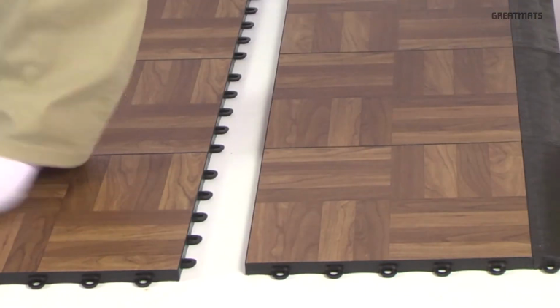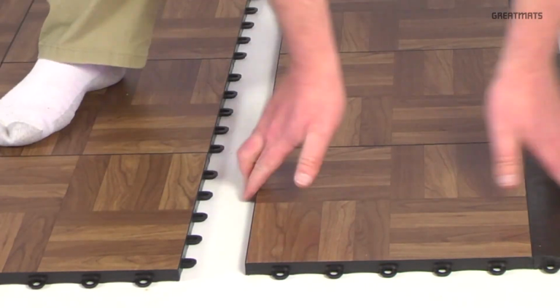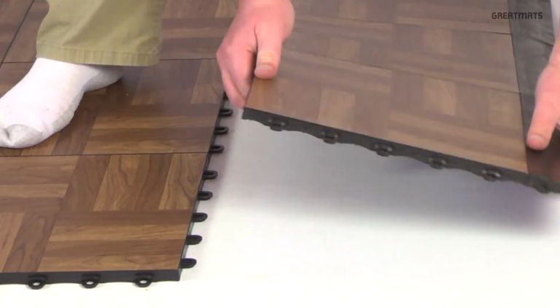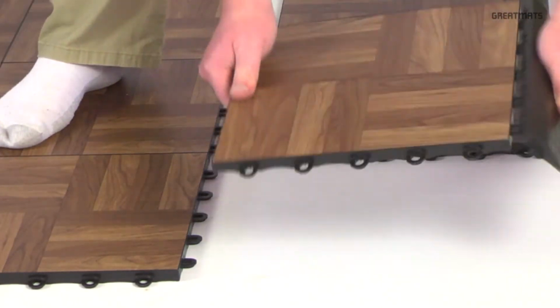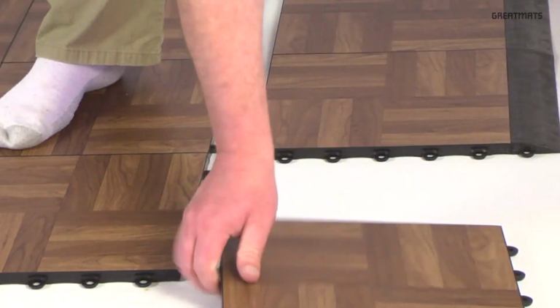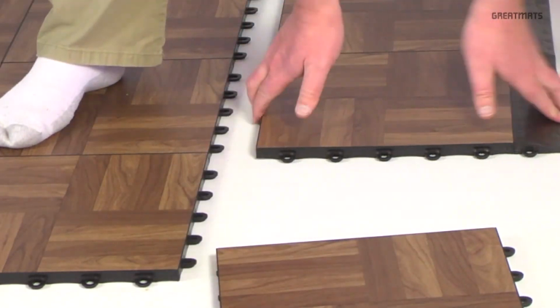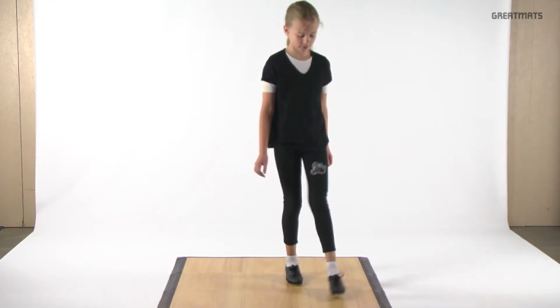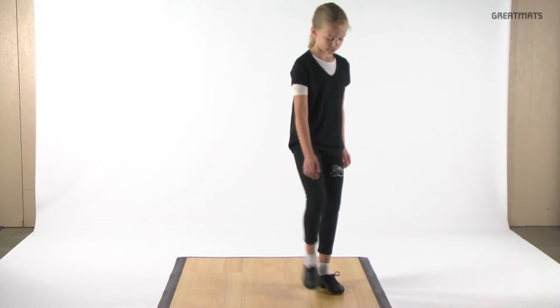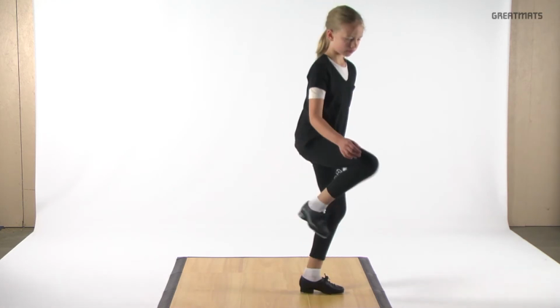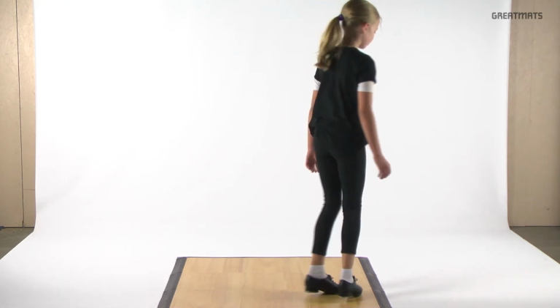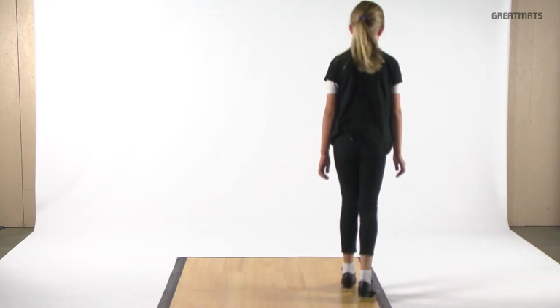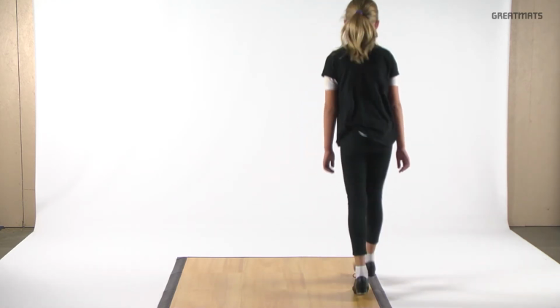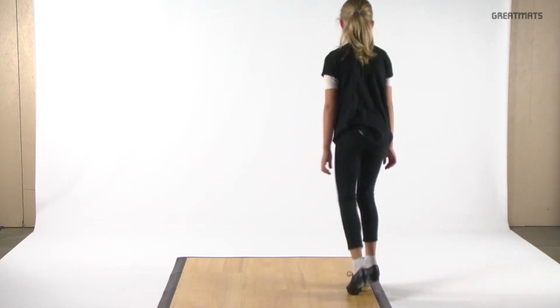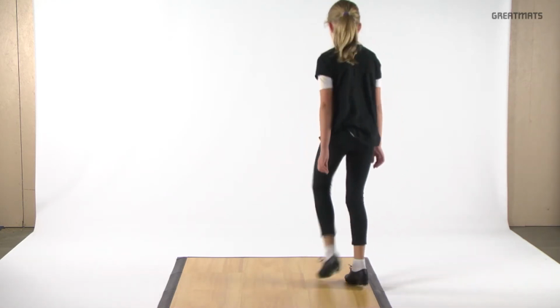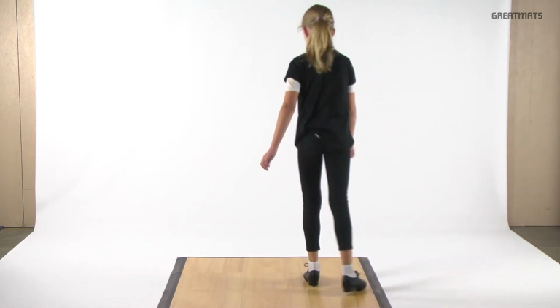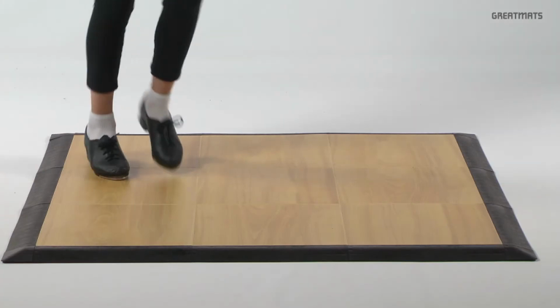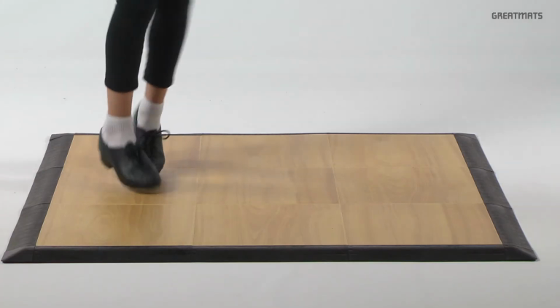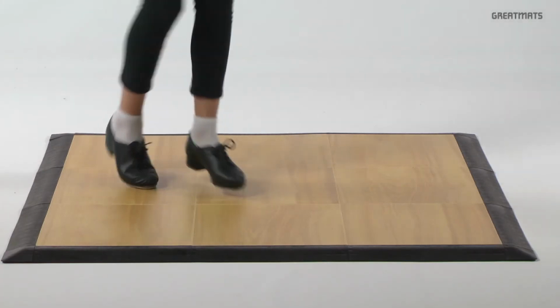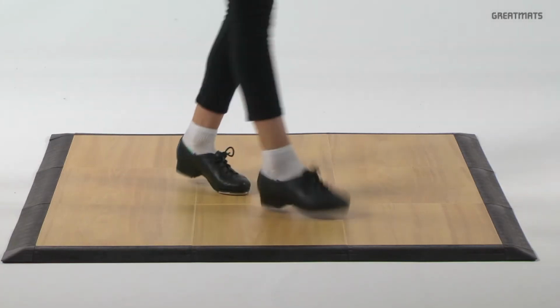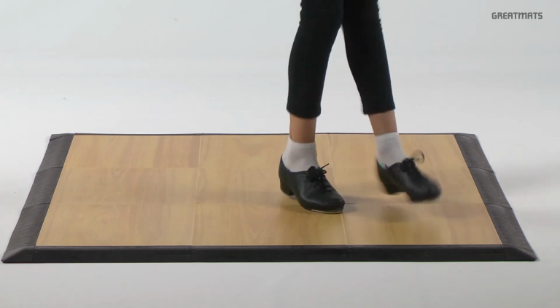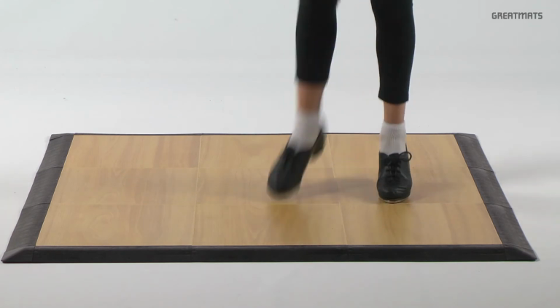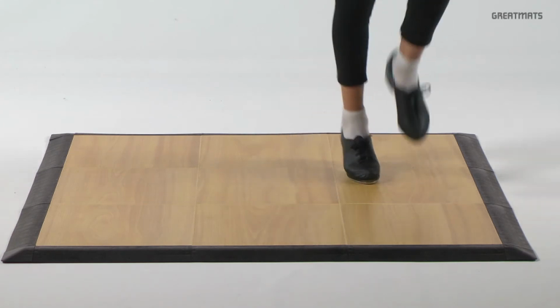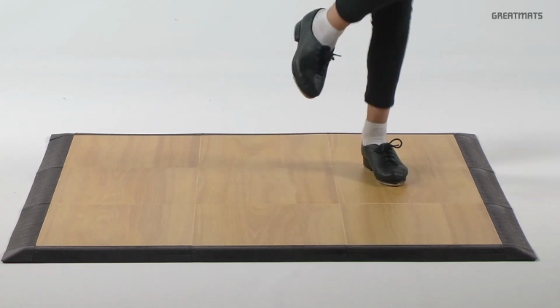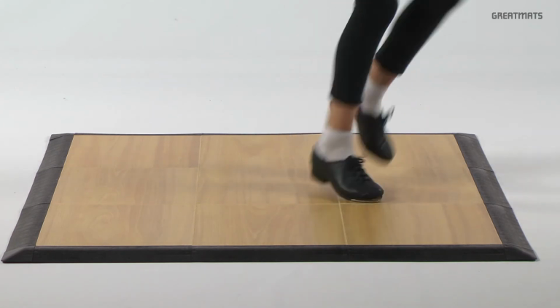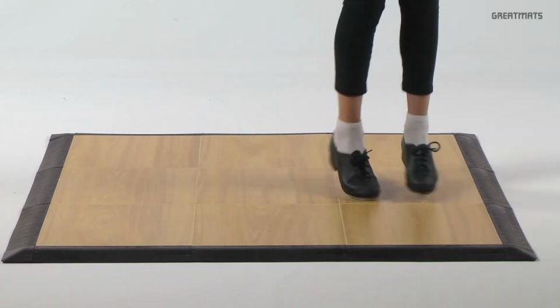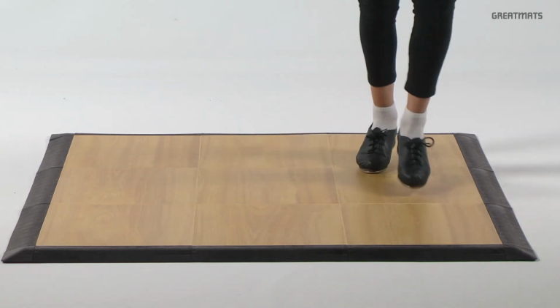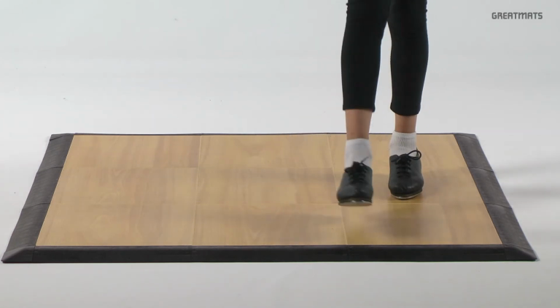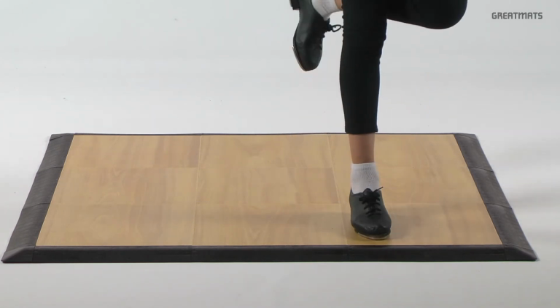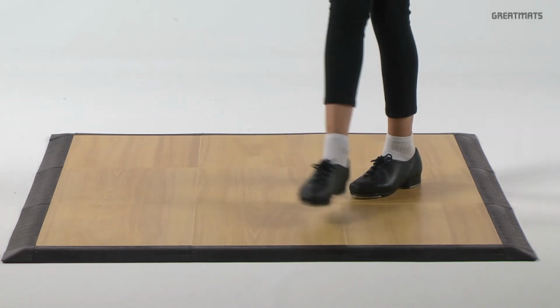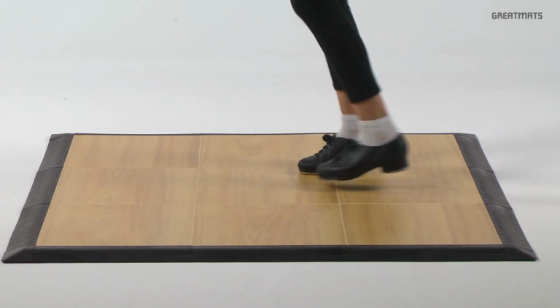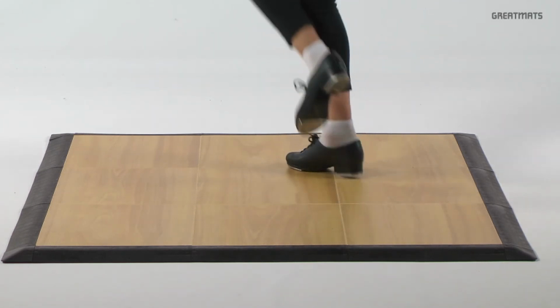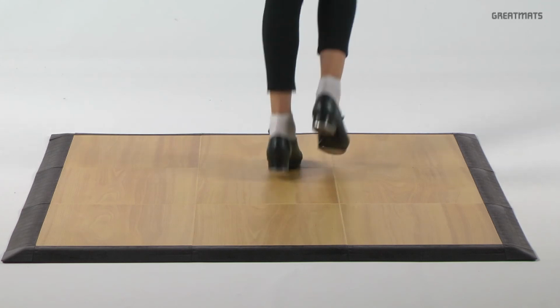Its protective coated vinyl surface is perfect for all dance shoes including those for tap or clogging. The raised base even offers excellent sound indoors or out. Great Mats Portable Dance Floor Home Kits are available in three different wood grain looks.